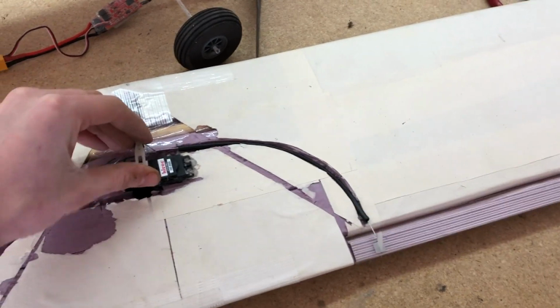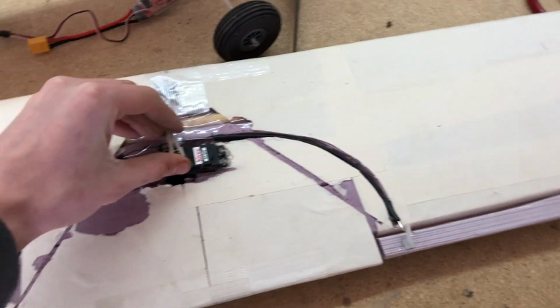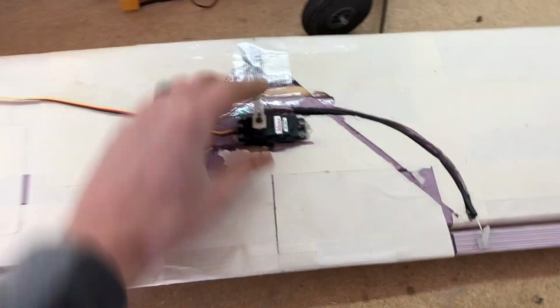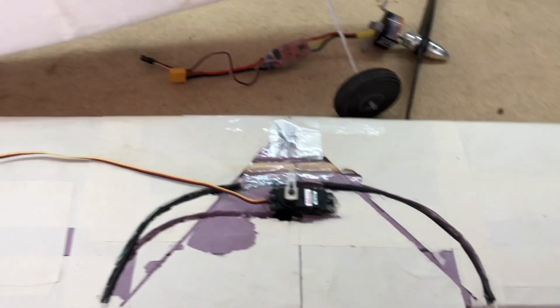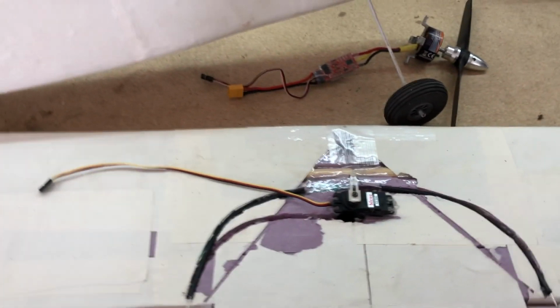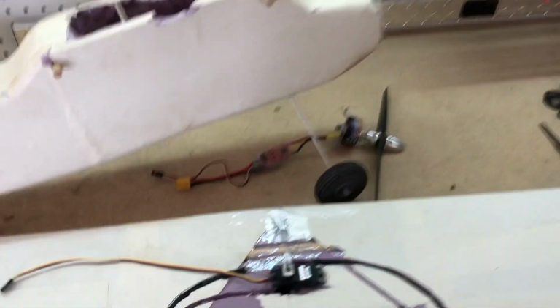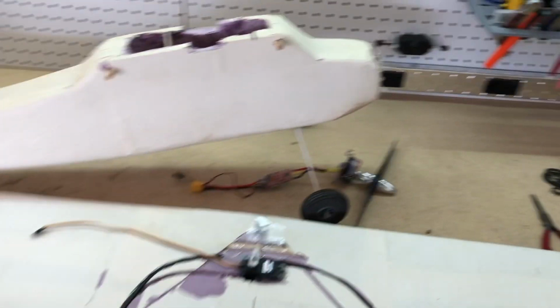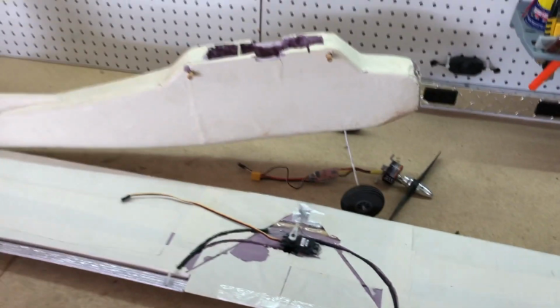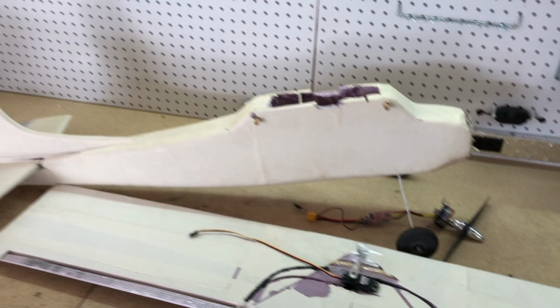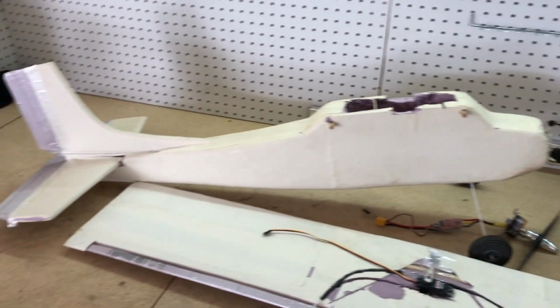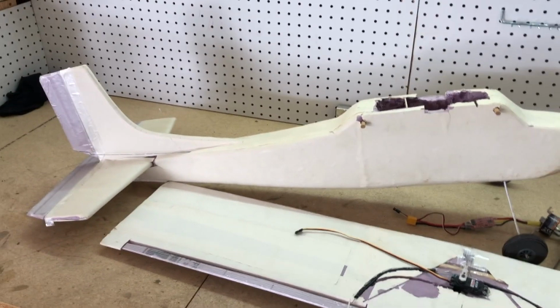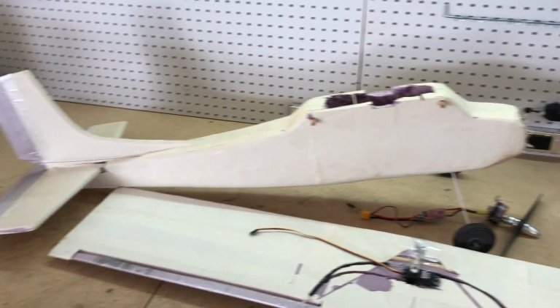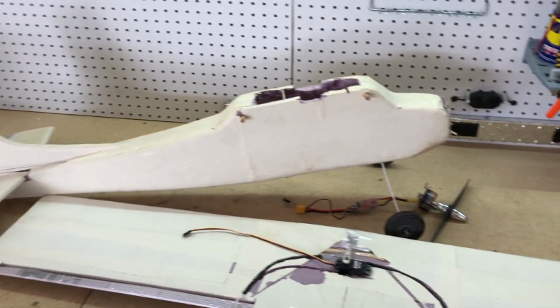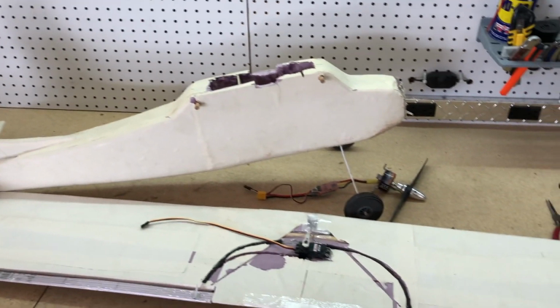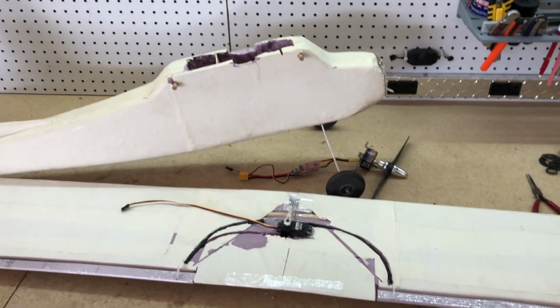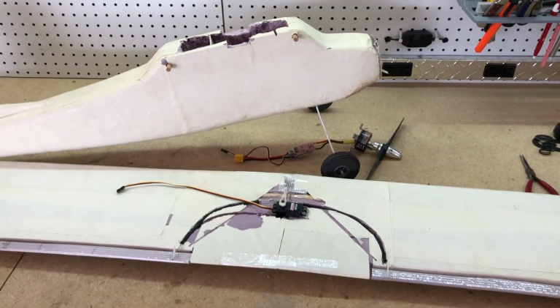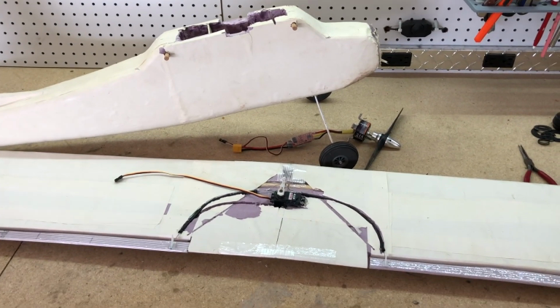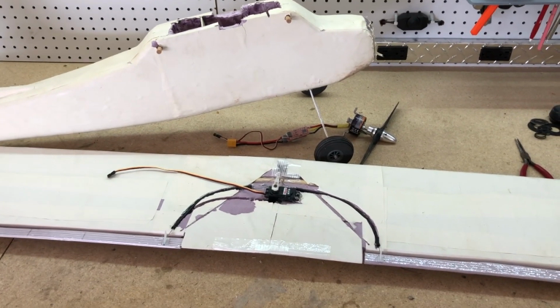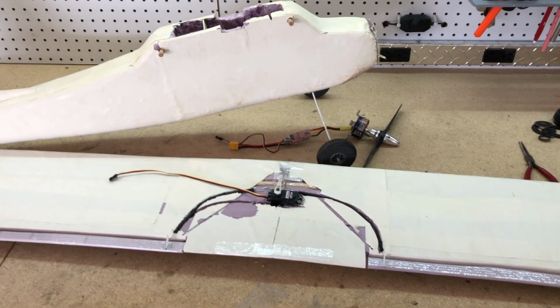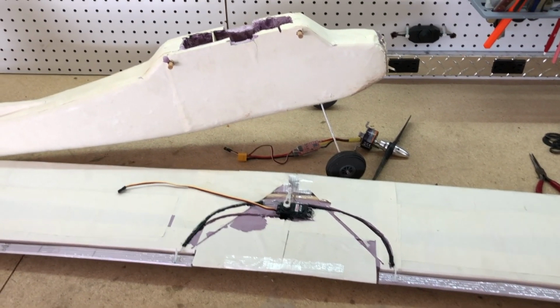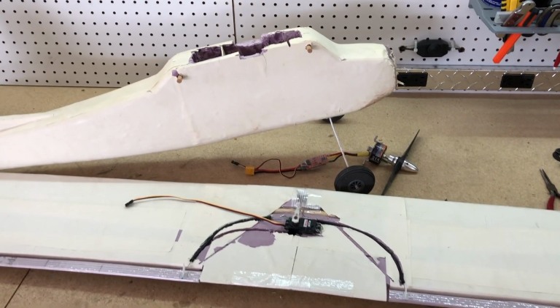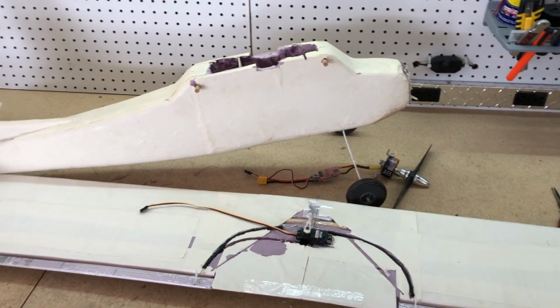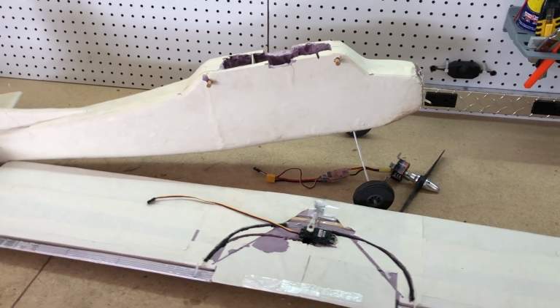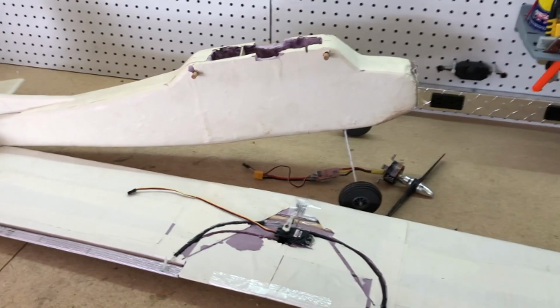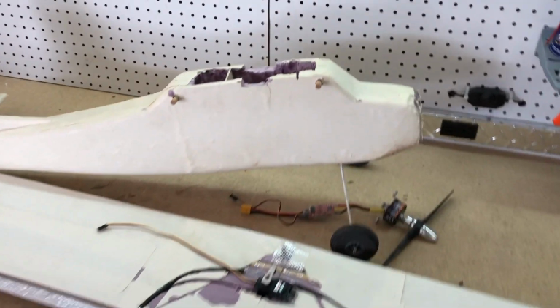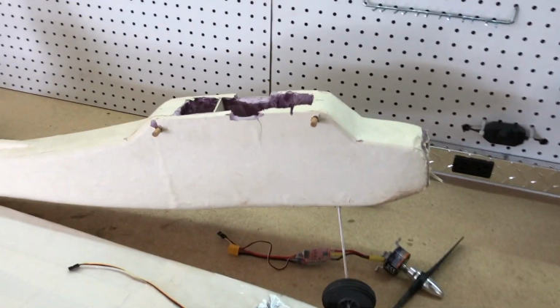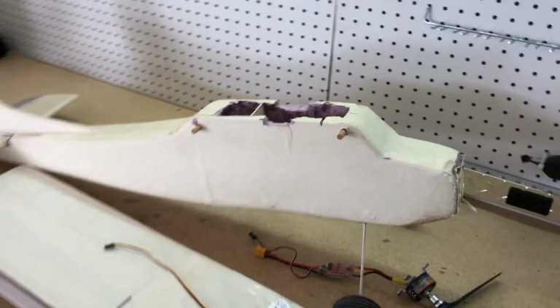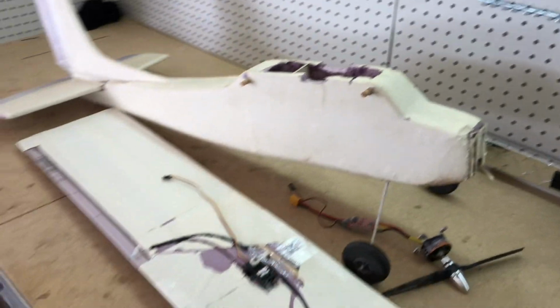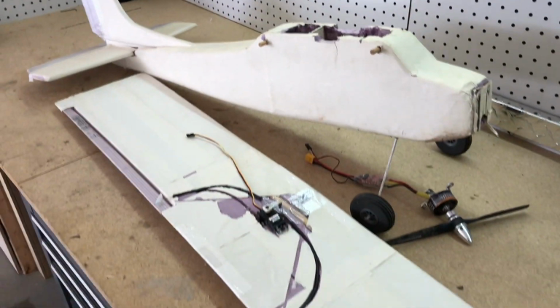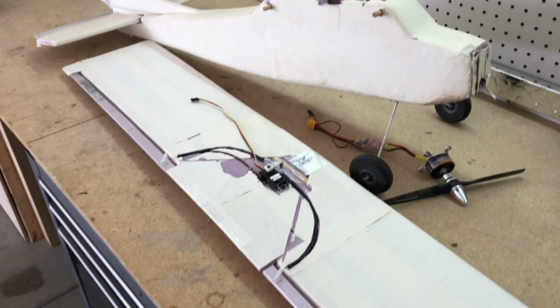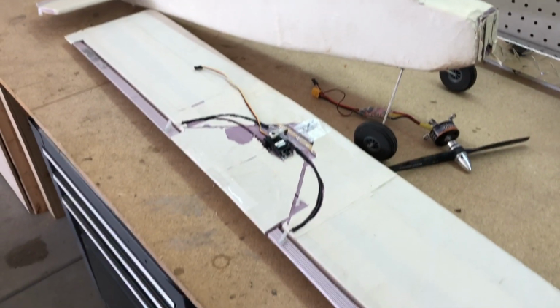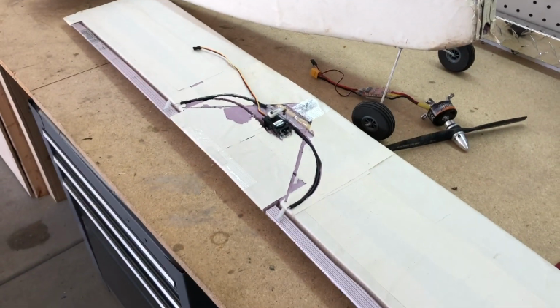This plane was an awesome experience to build. Was it functional? Well, it did fly, but it wasn't the greatest flyer. I could make it a lot better if I were to redo the wing and things of that sort.